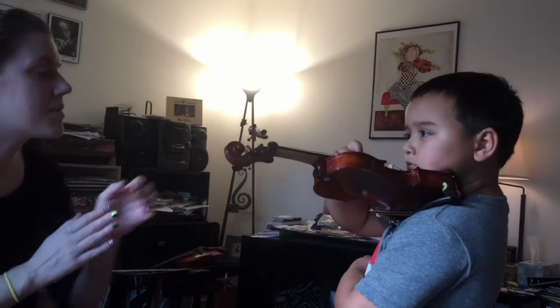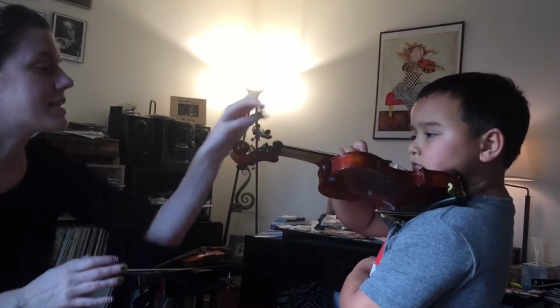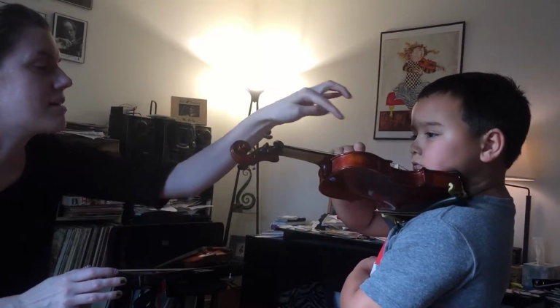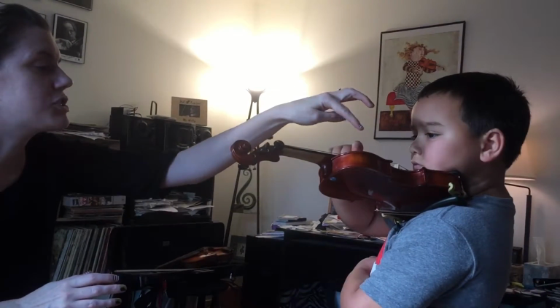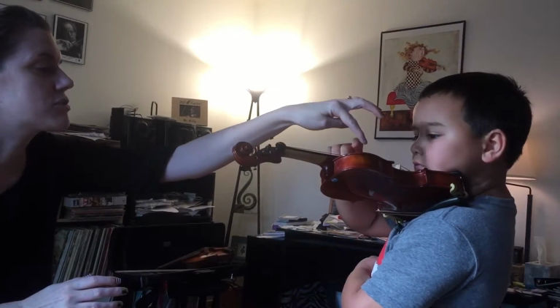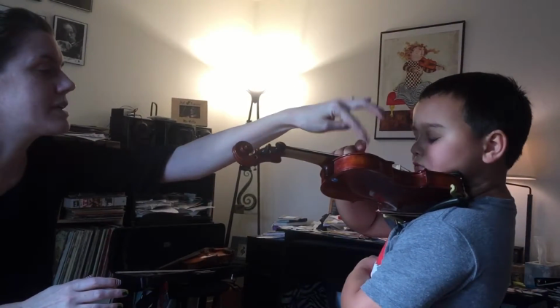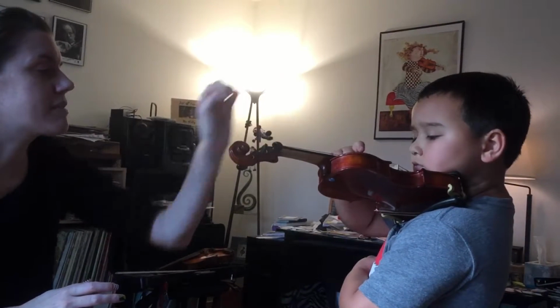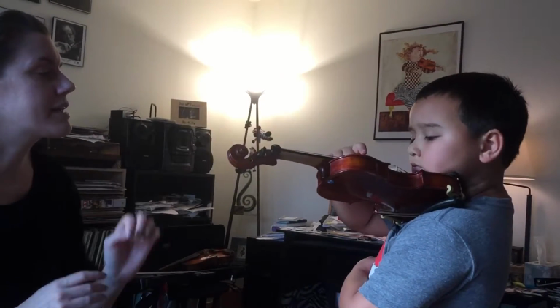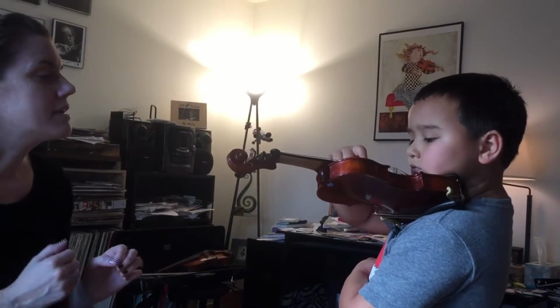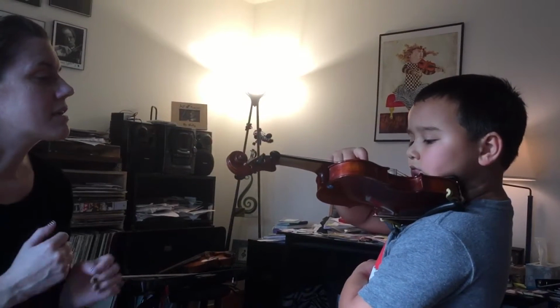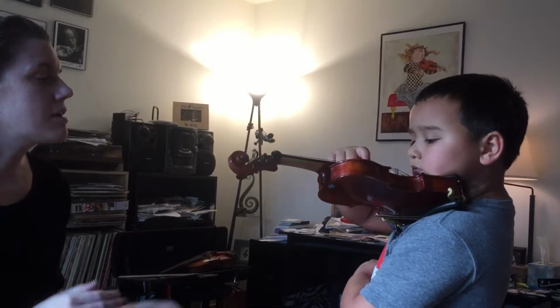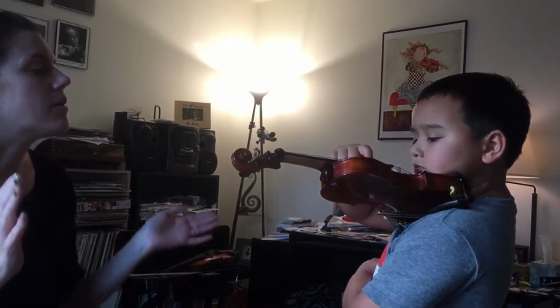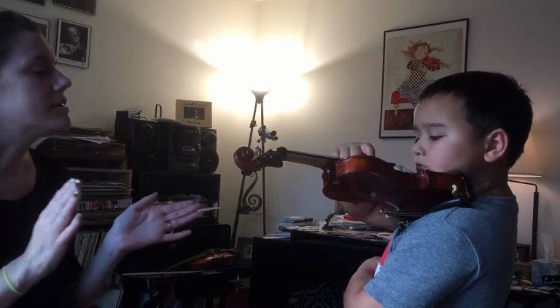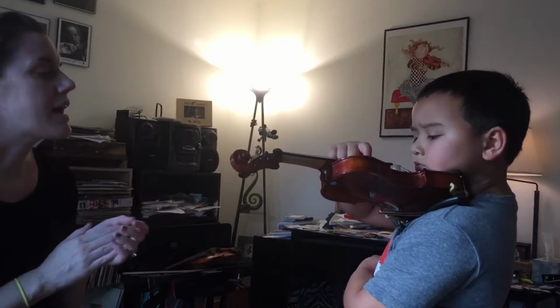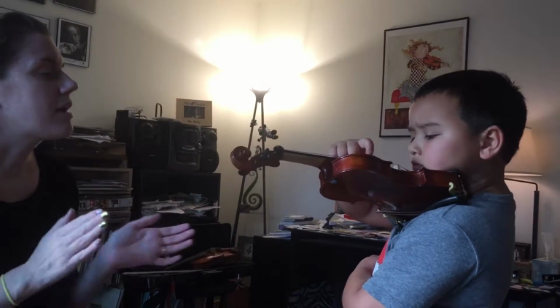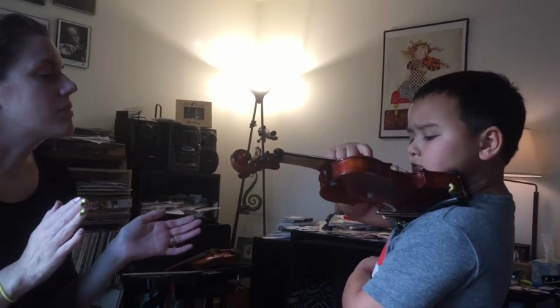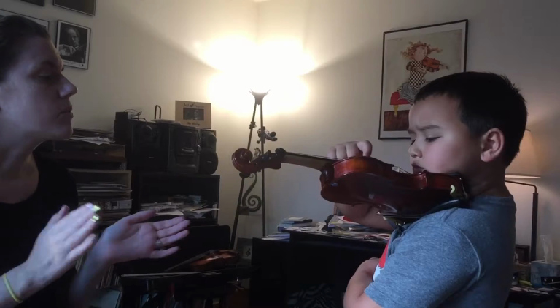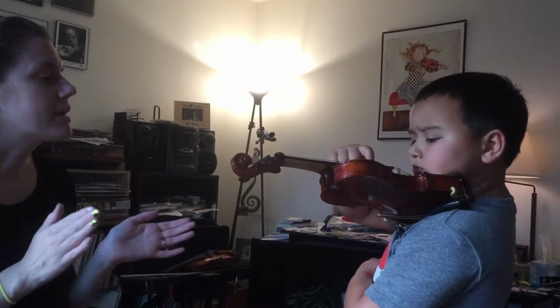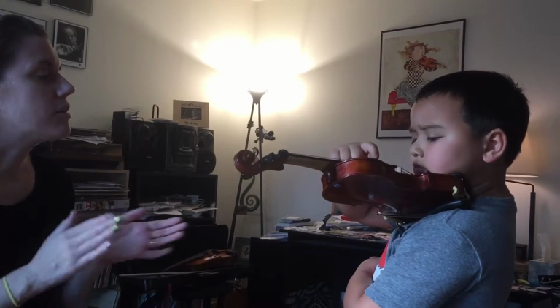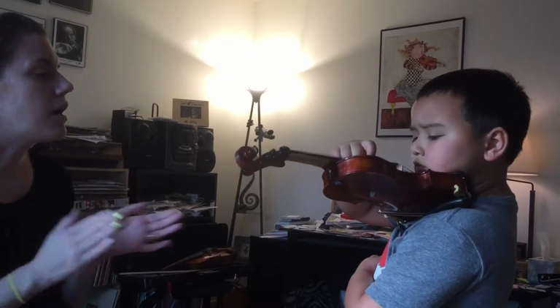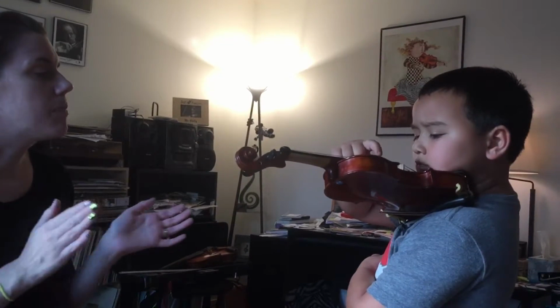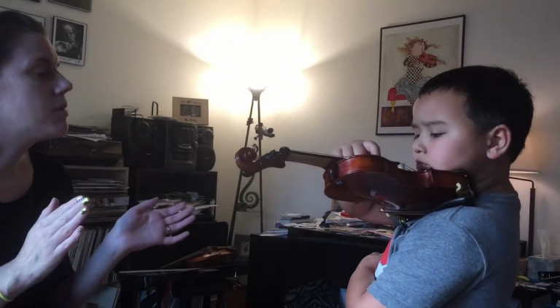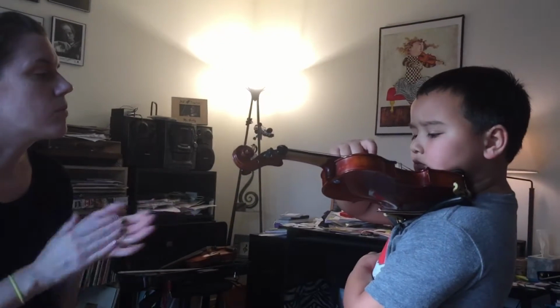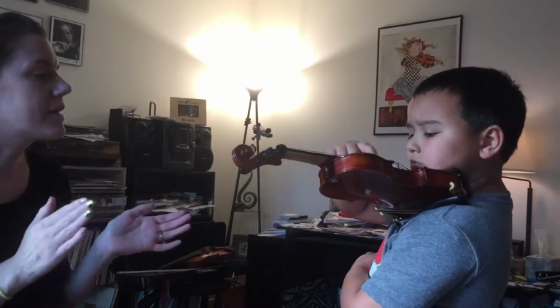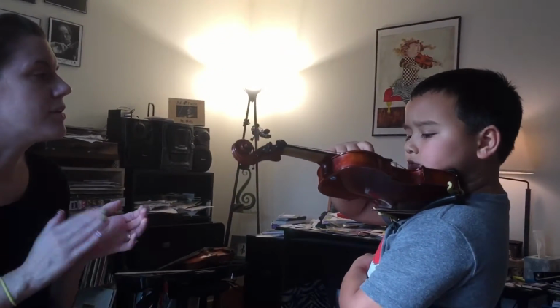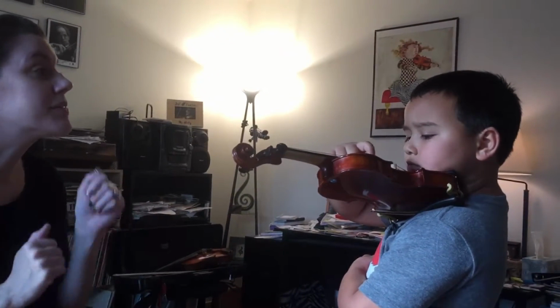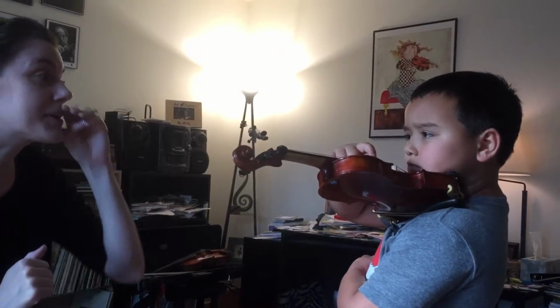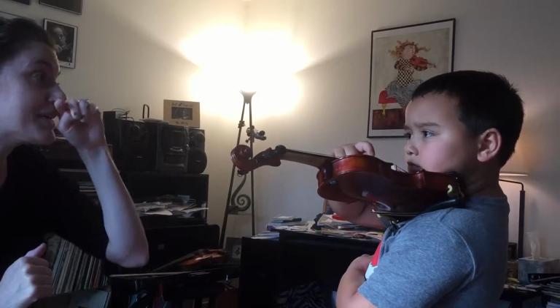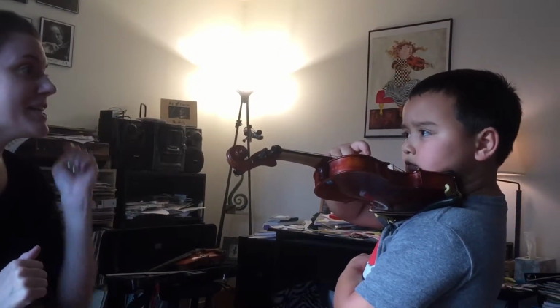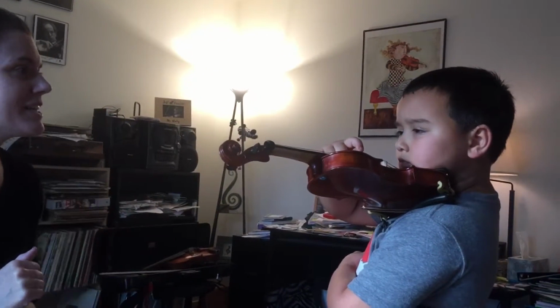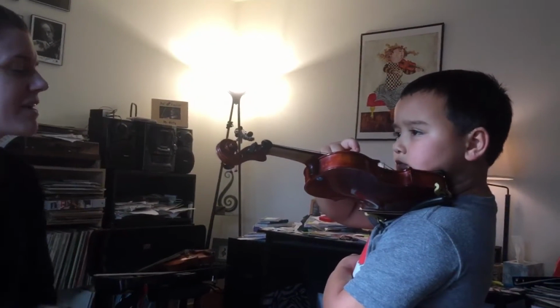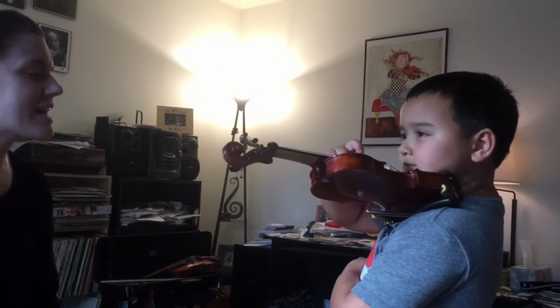Eyeball down. G string. Ready? Go. Down, wiggle, up, wiggle. Good. Very nice.